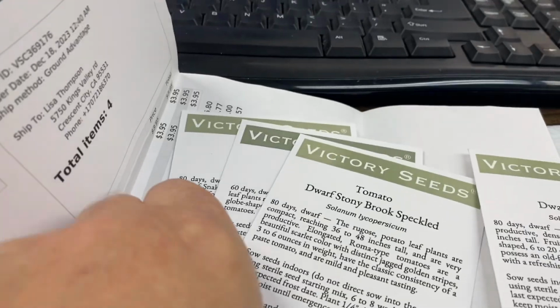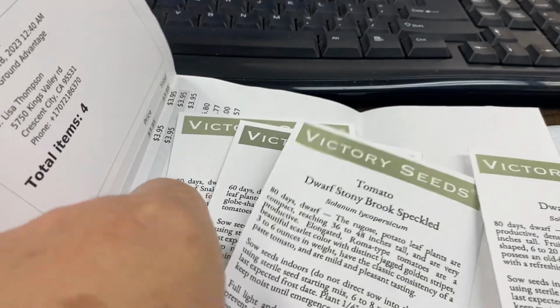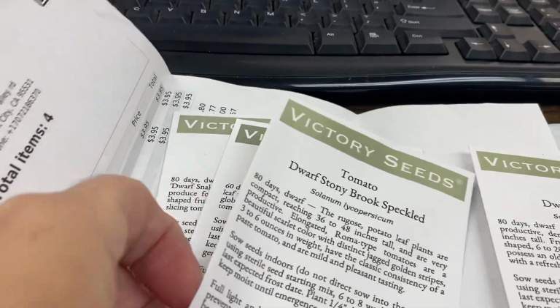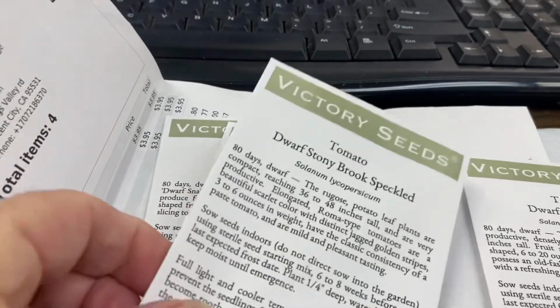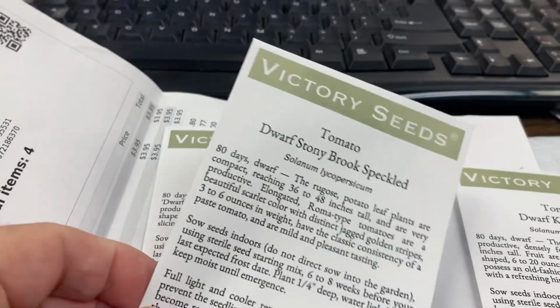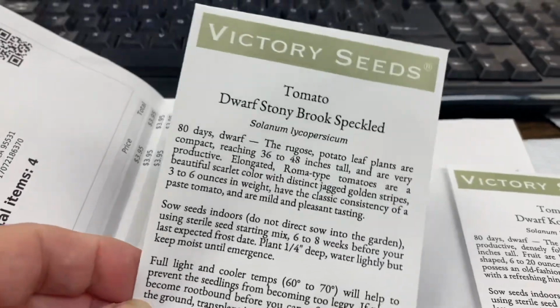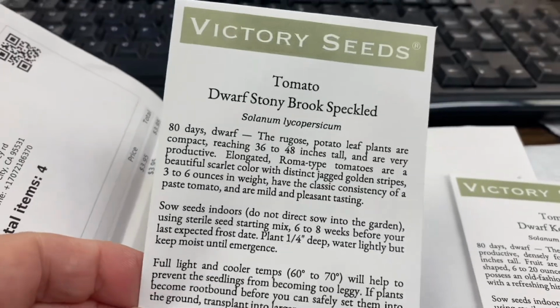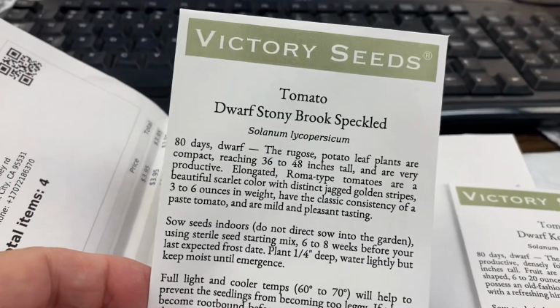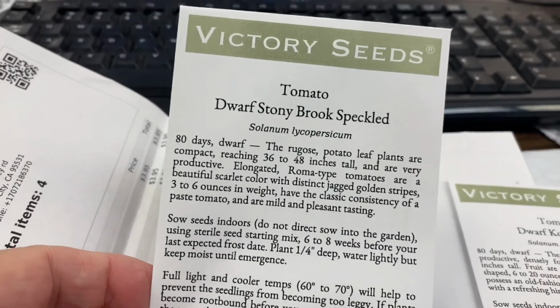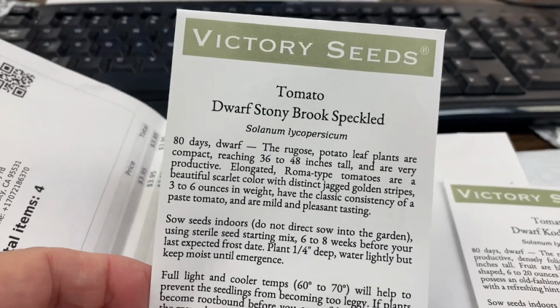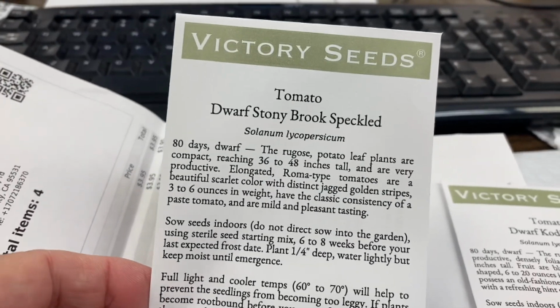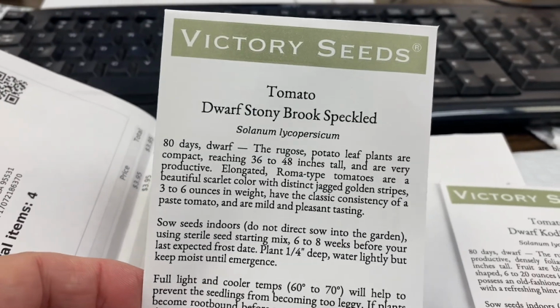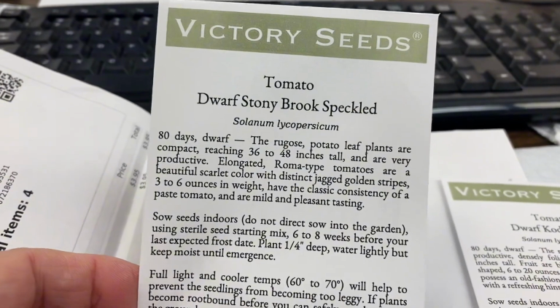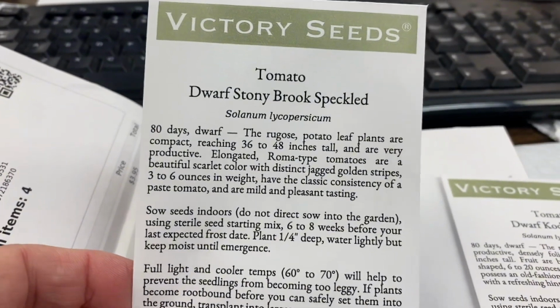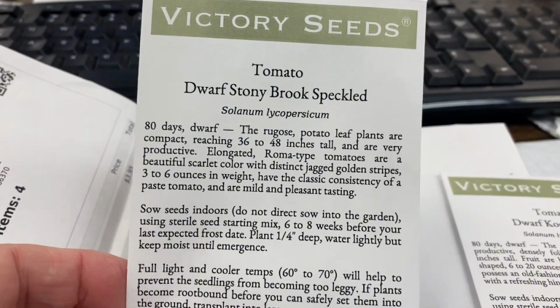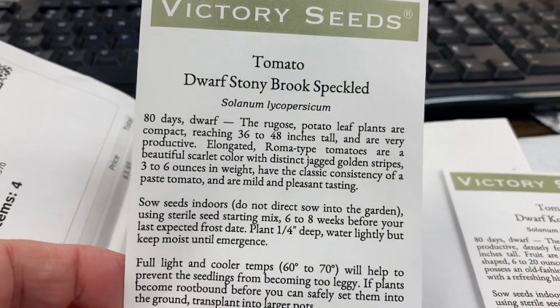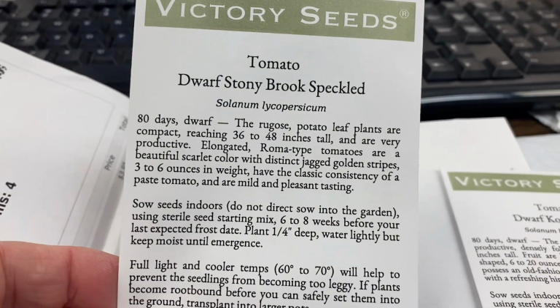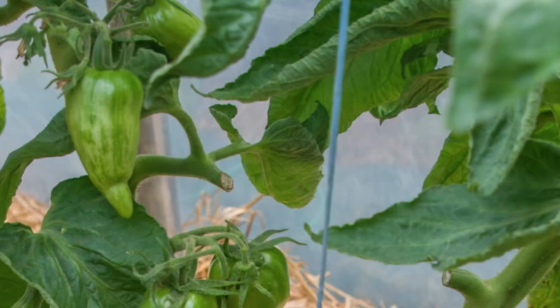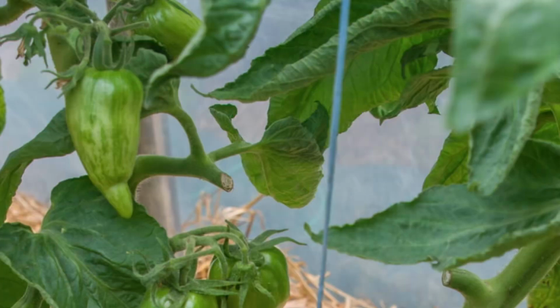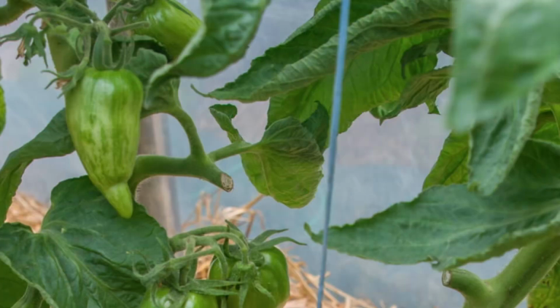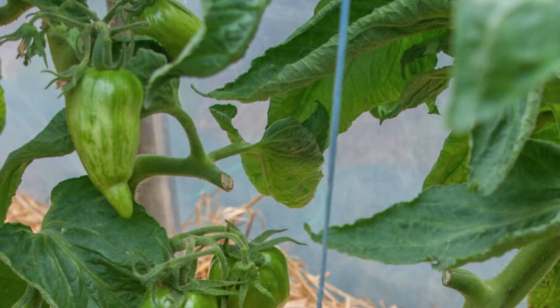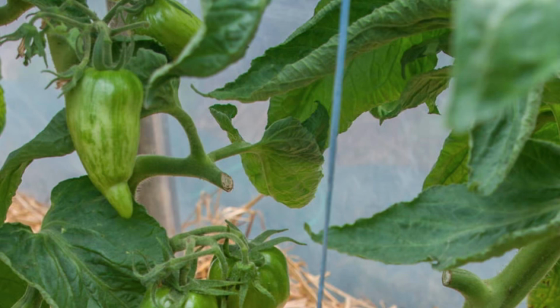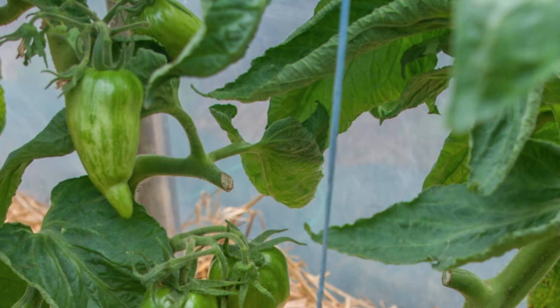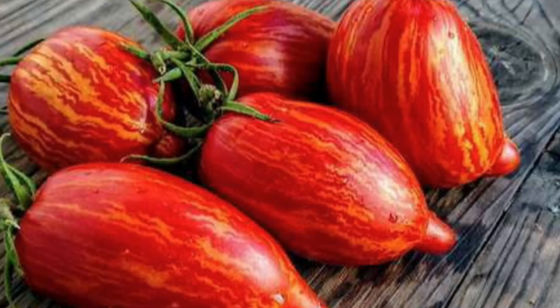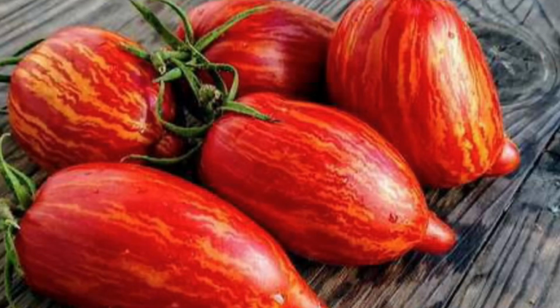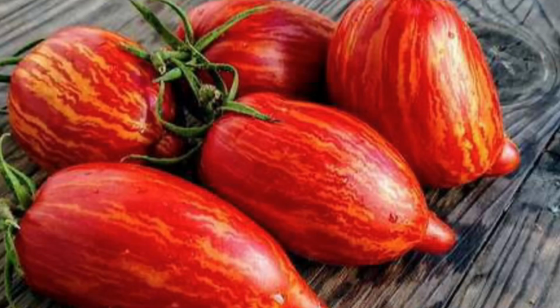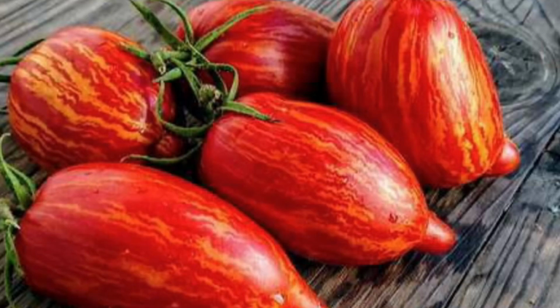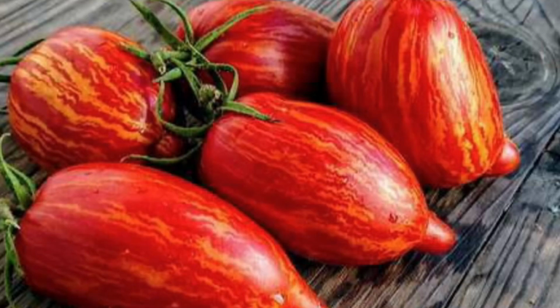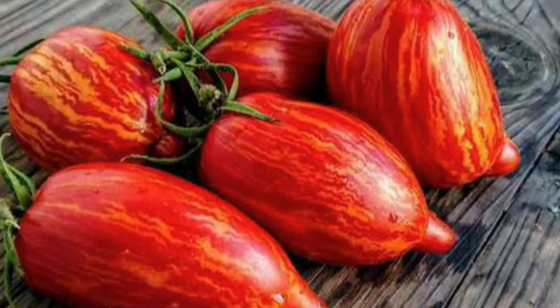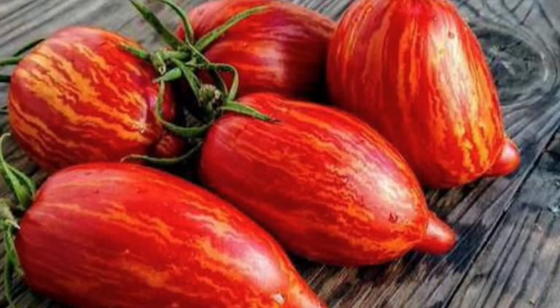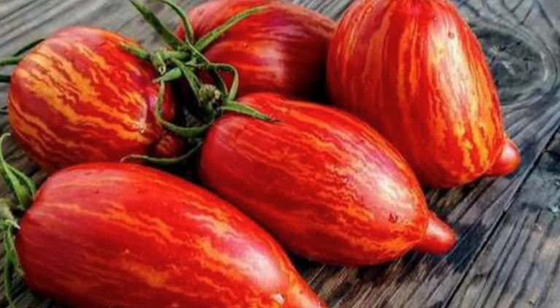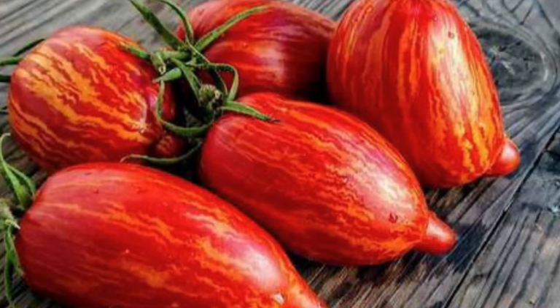The next variety is the Dwarf Stony Brook Speckled. It also reaches just three to four feet. They are an aroma variety with a mild flavor.